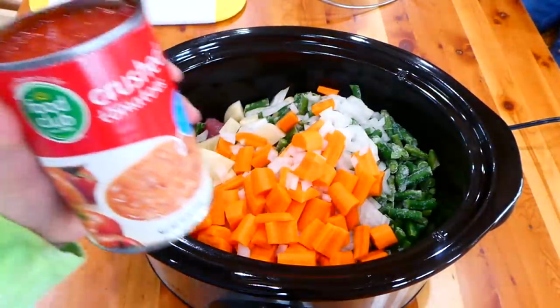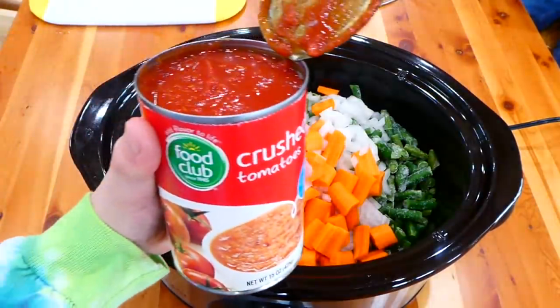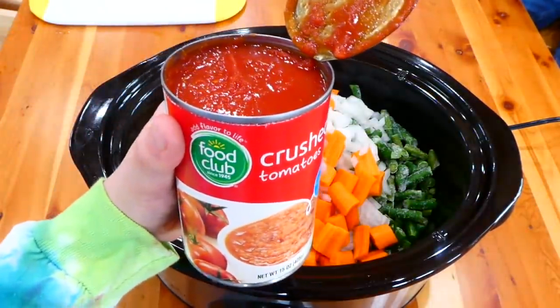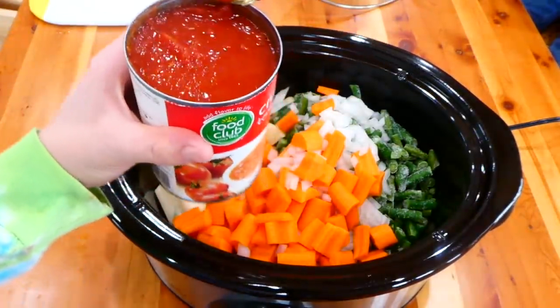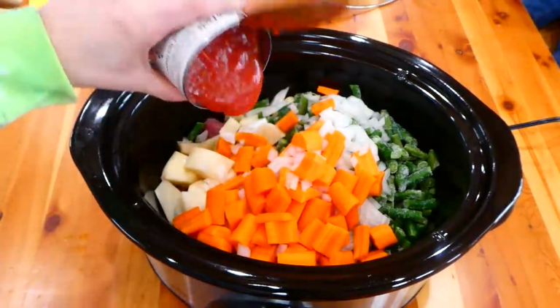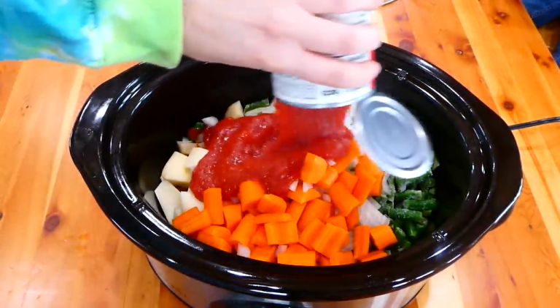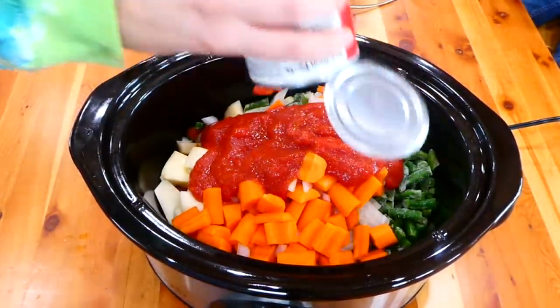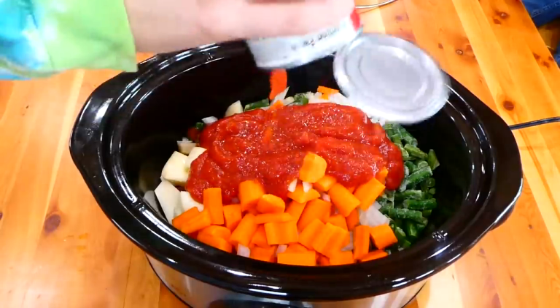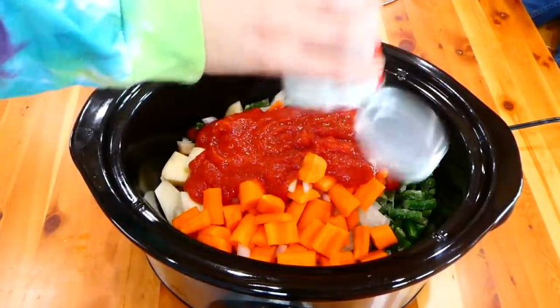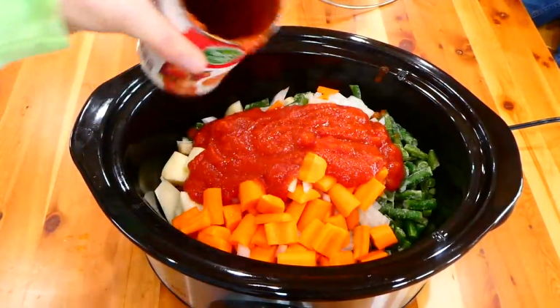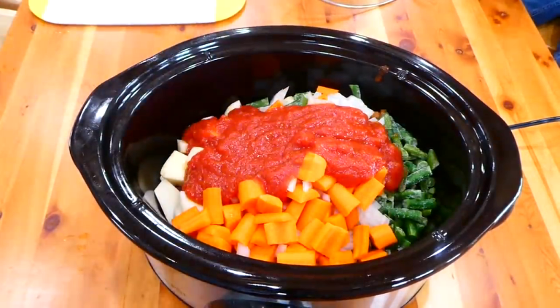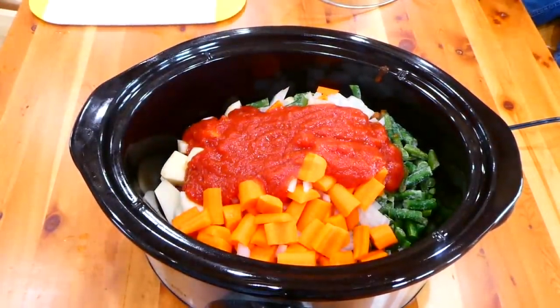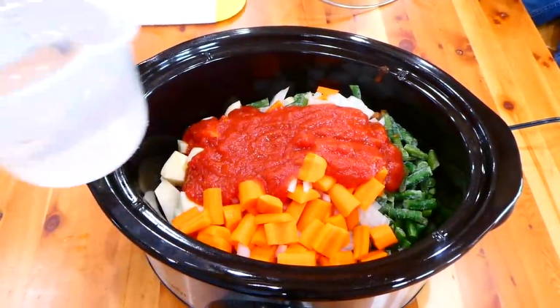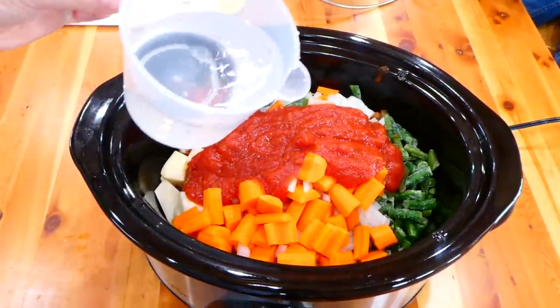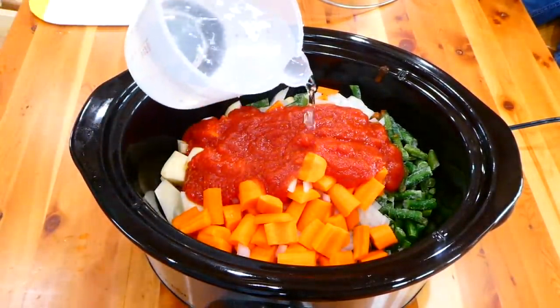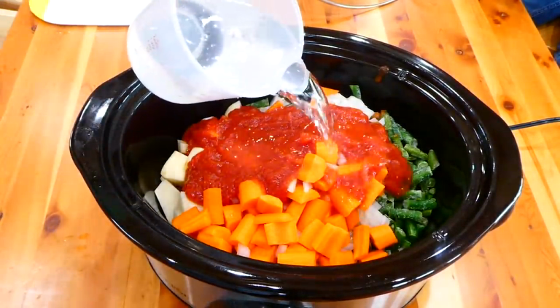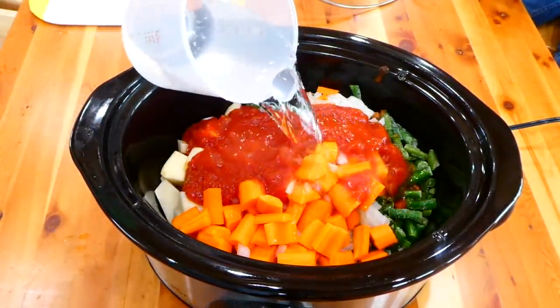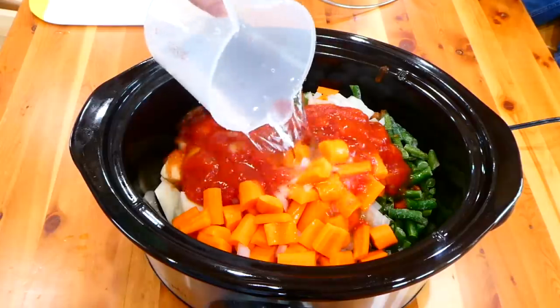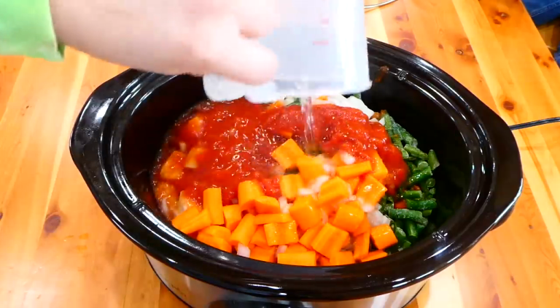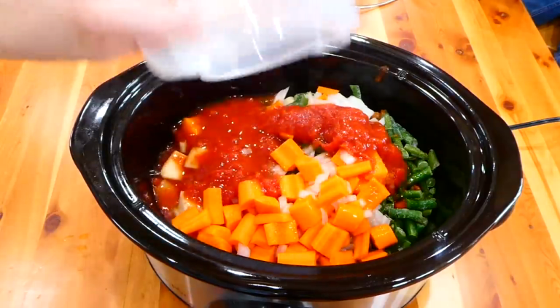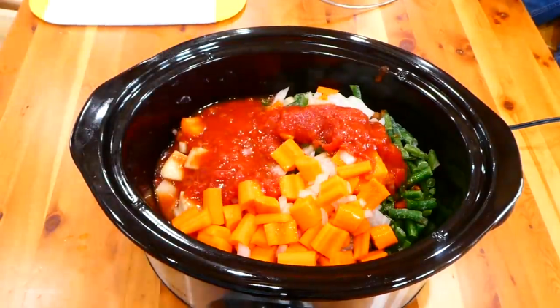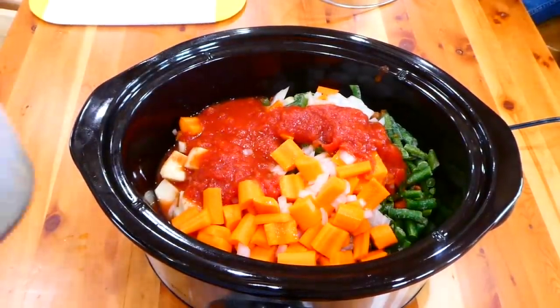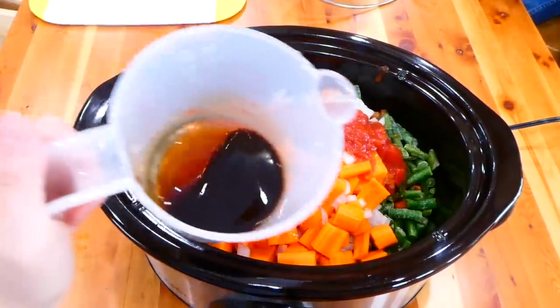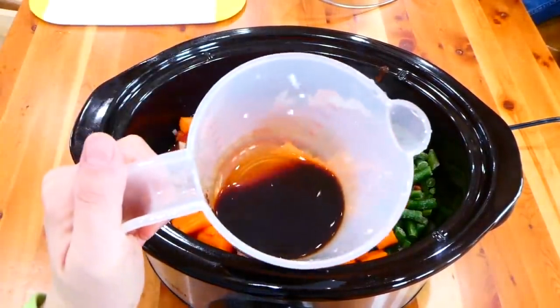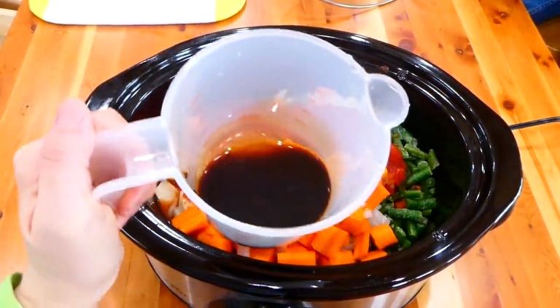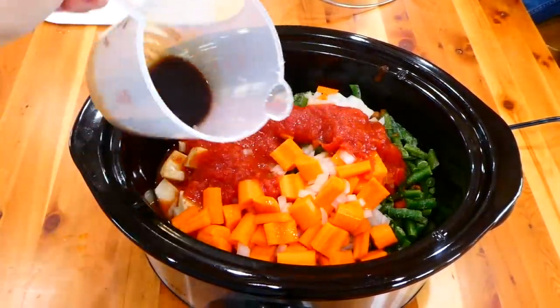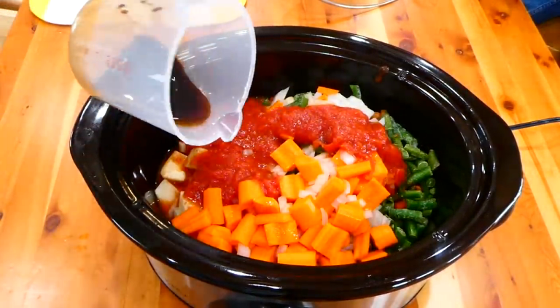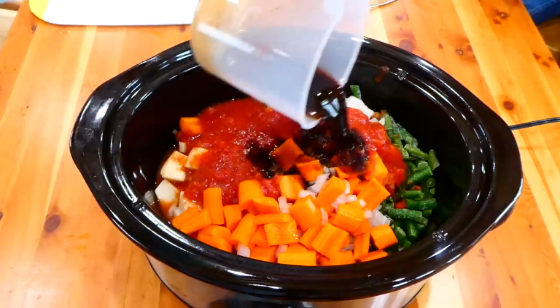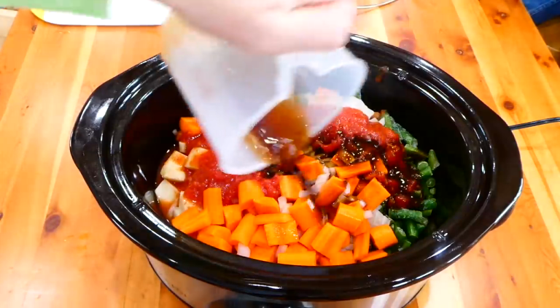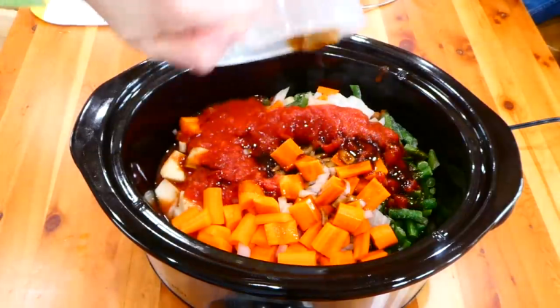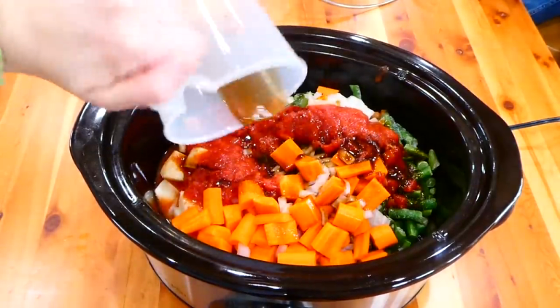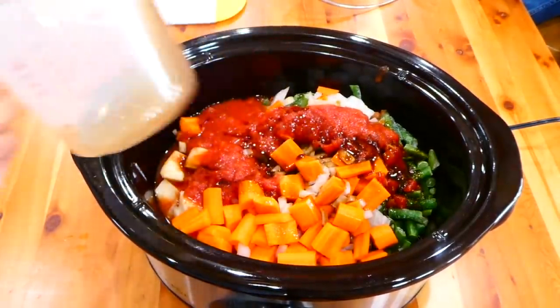For the remainder of the ingredients I'm dumping in, I'm adding one 14-ounce can of crushed tomatoes, two cups of water, a quarter cup of Worcestershire sauce, two bay leaves, and then some salt and pepper to taste.